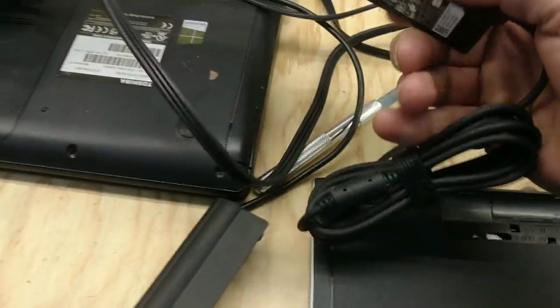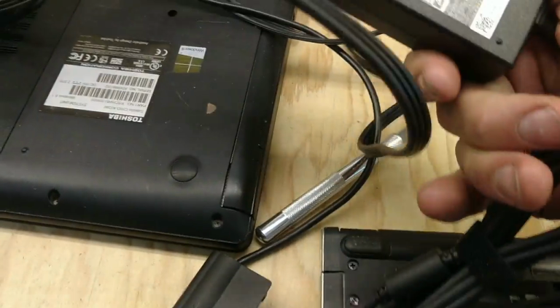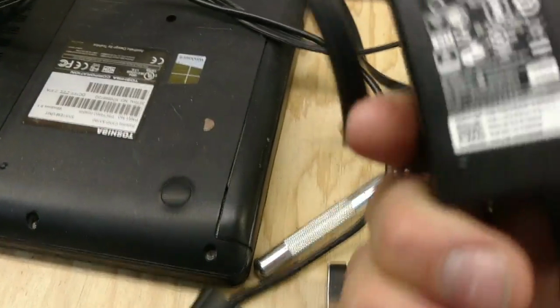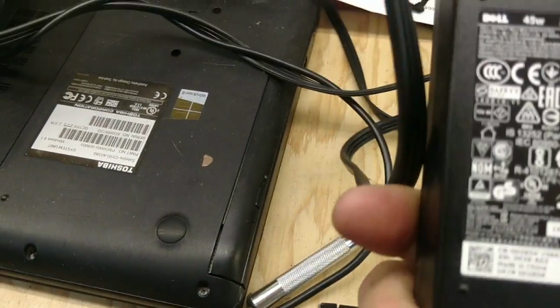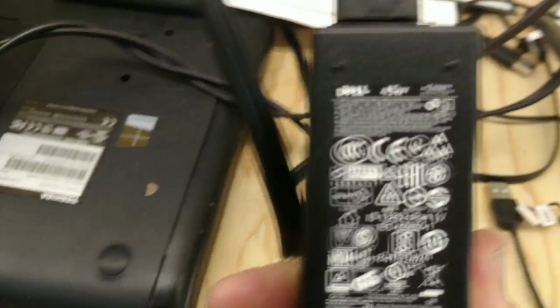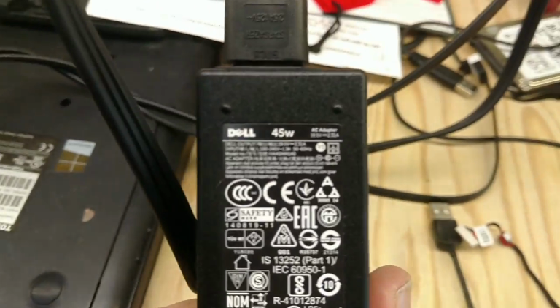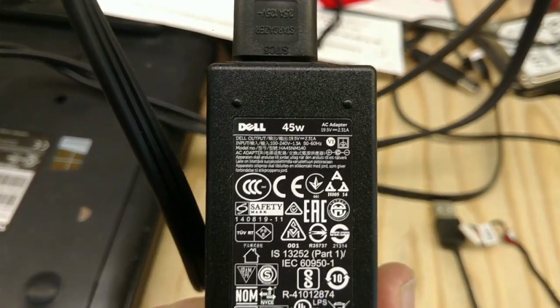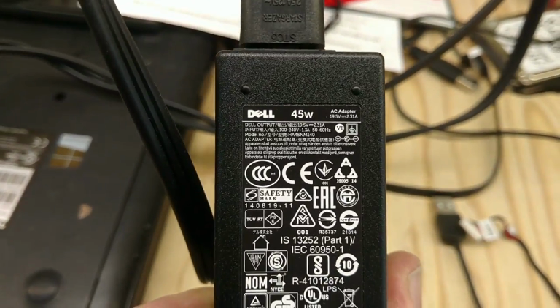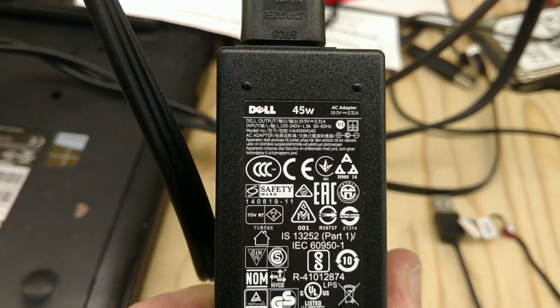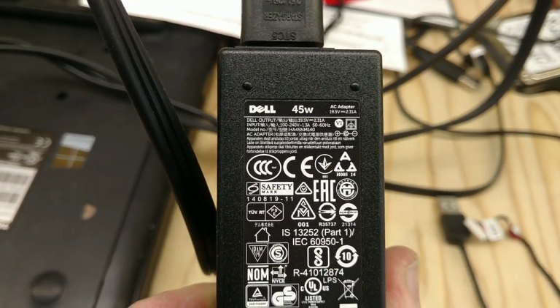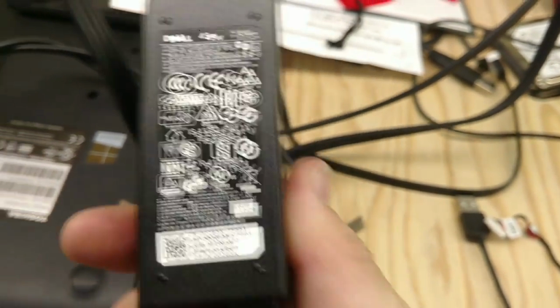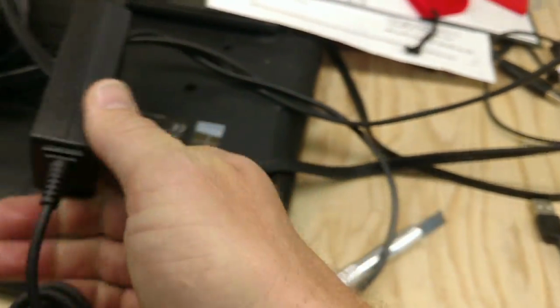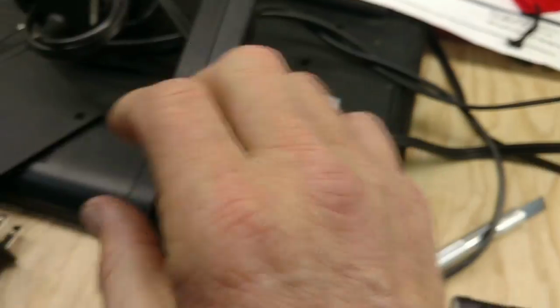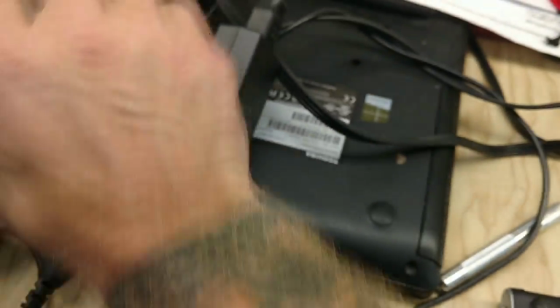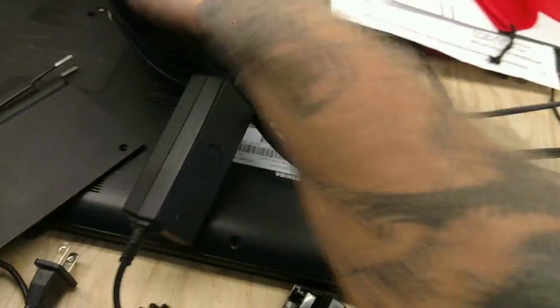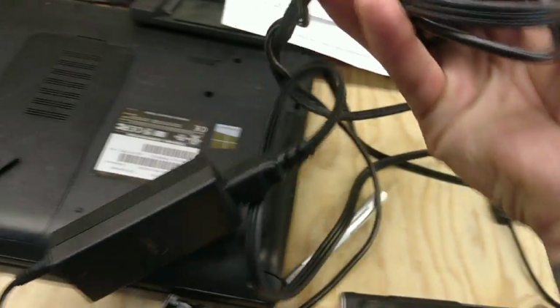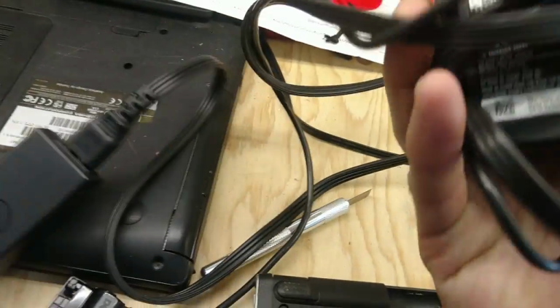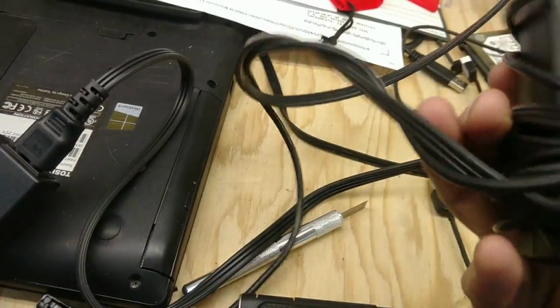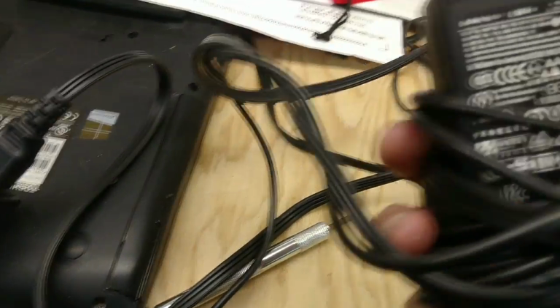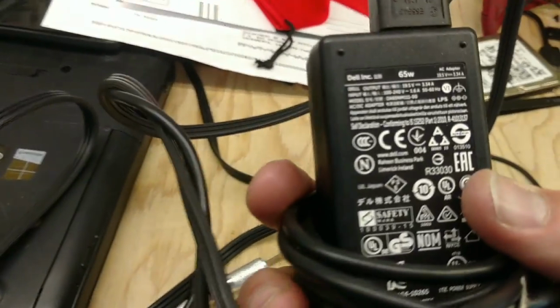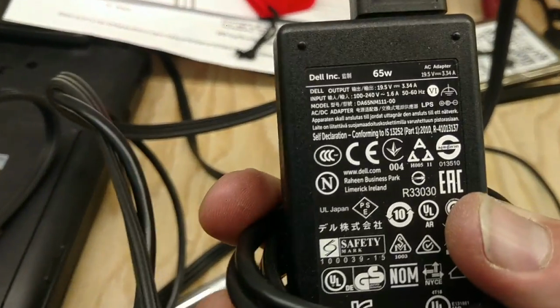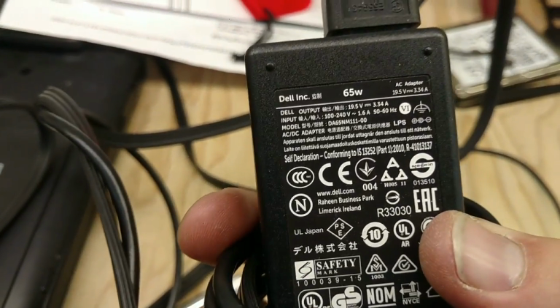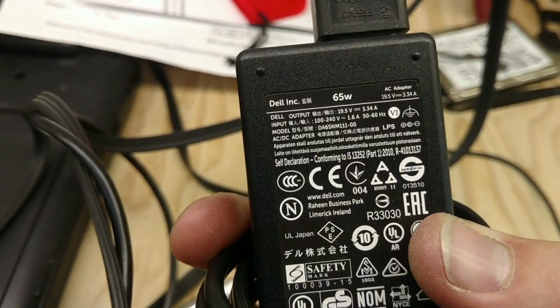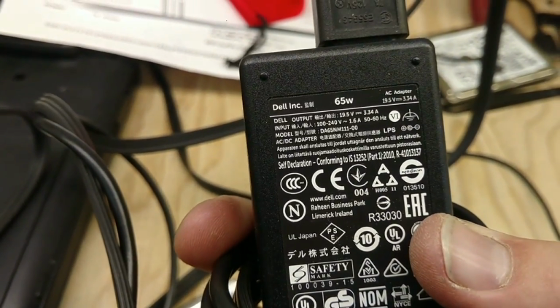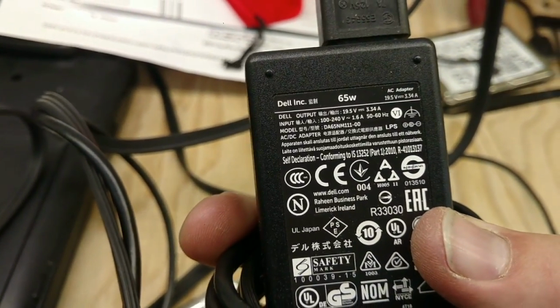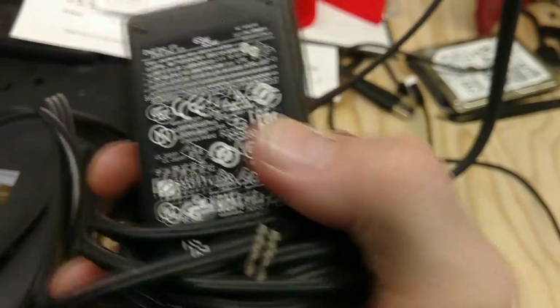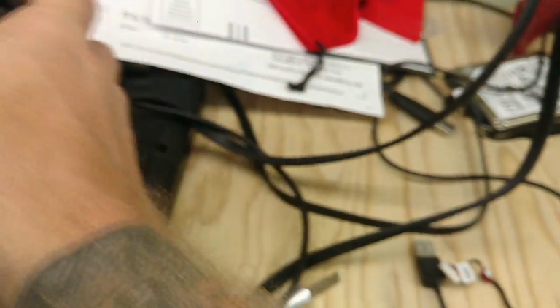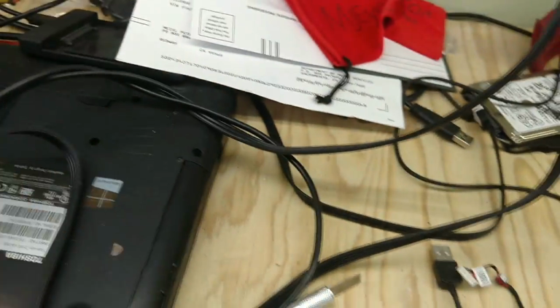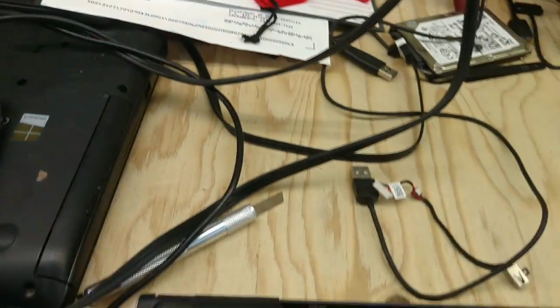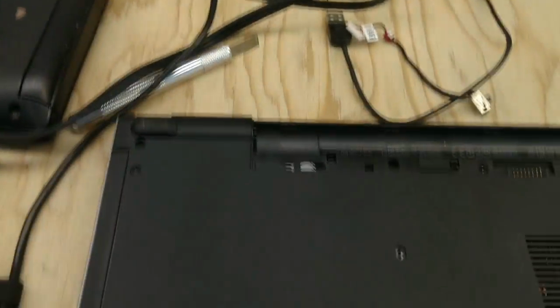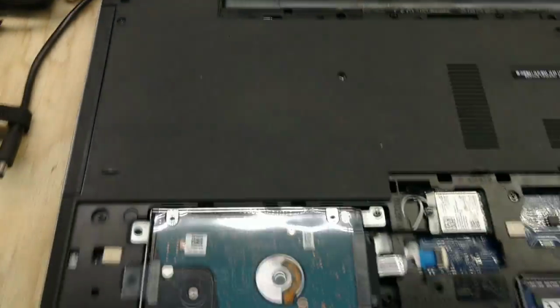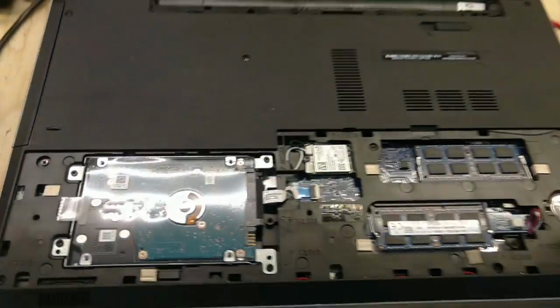So I swapped over to the charger. They had a 45-watt with it, which isn't what it wants. So I went and found a 65-watt and plugged it in.